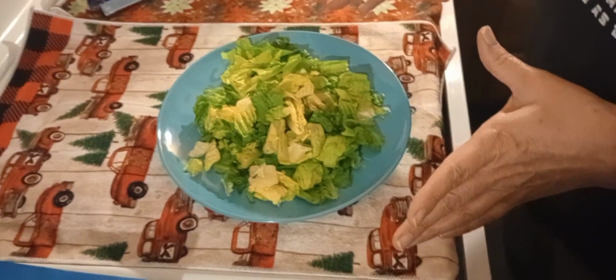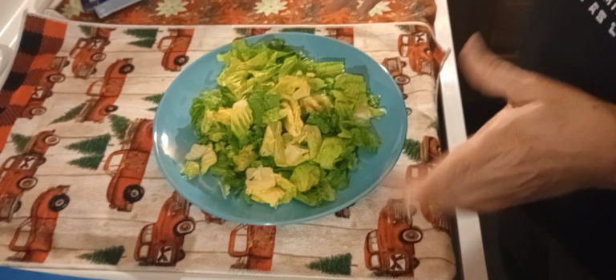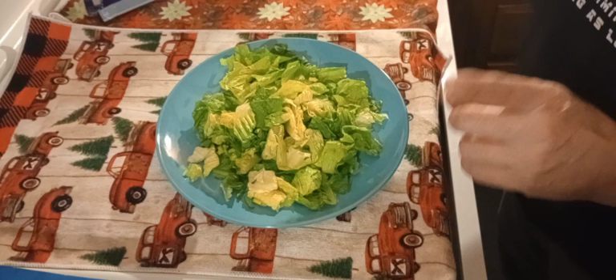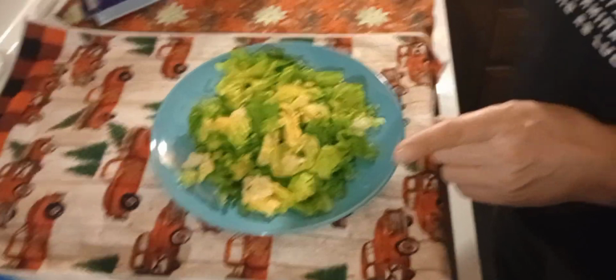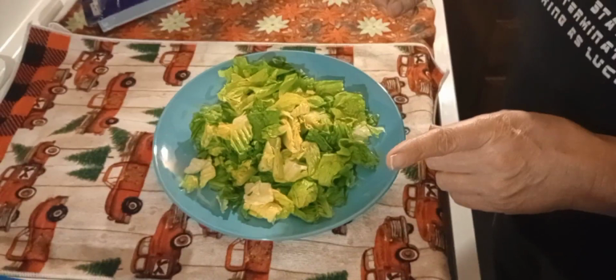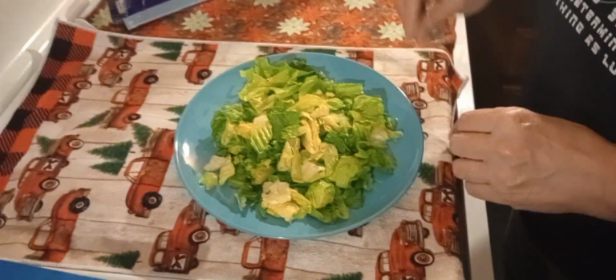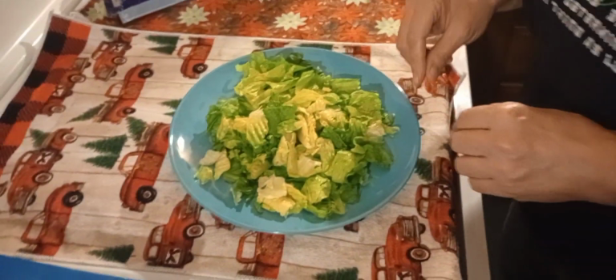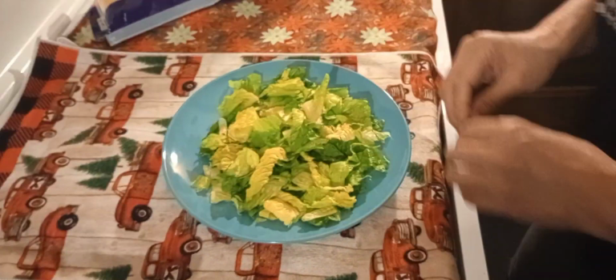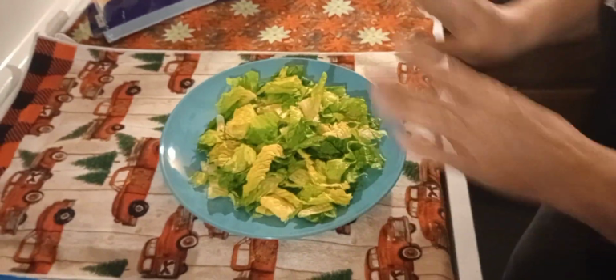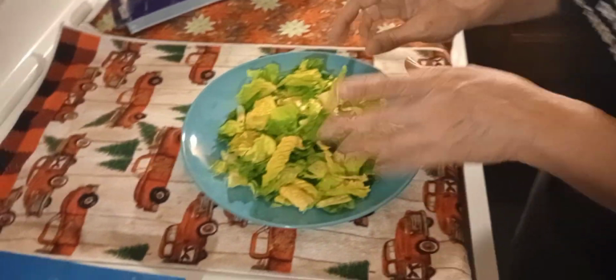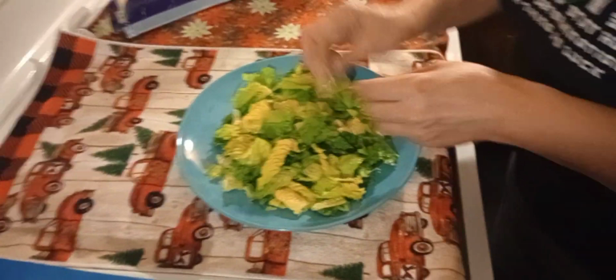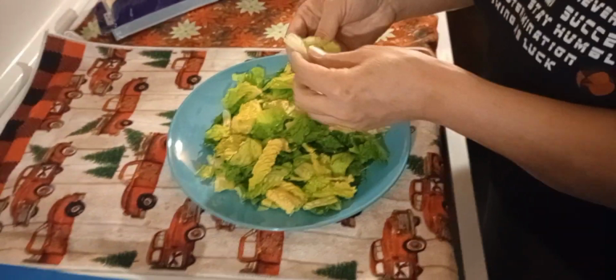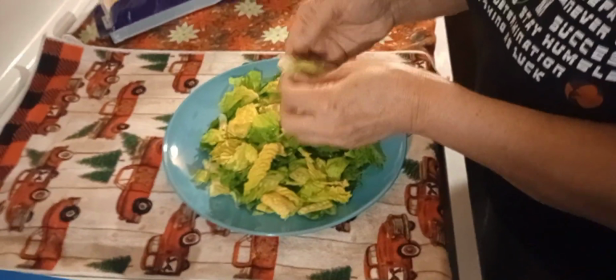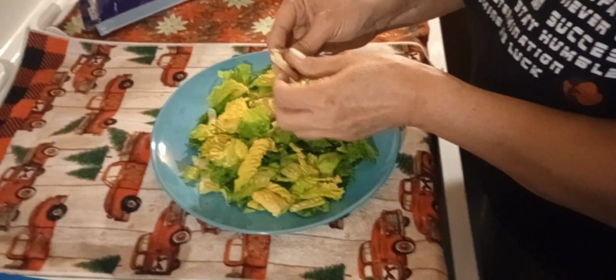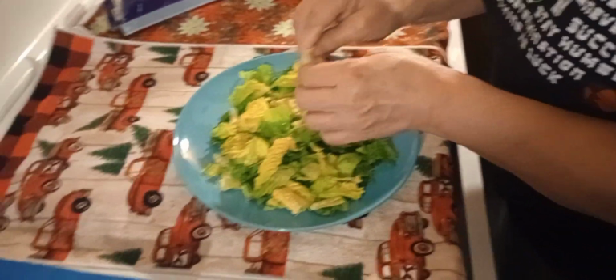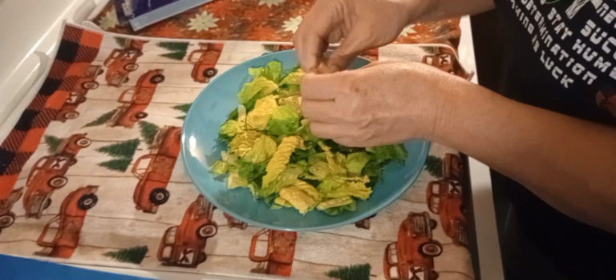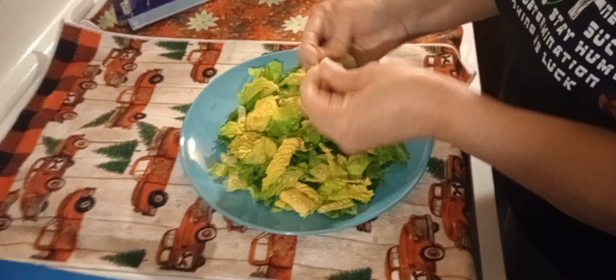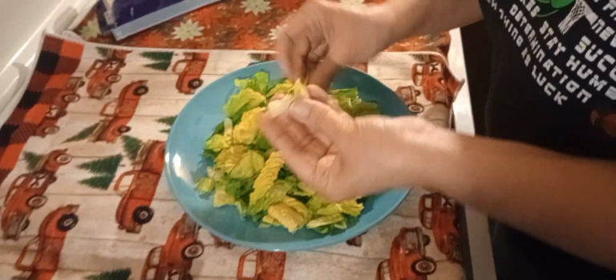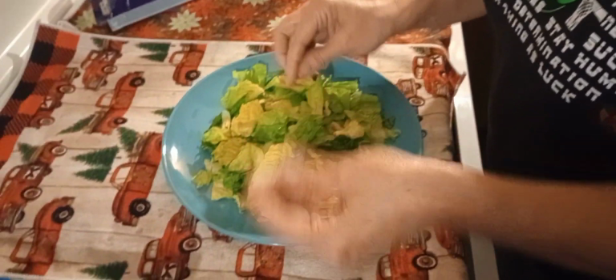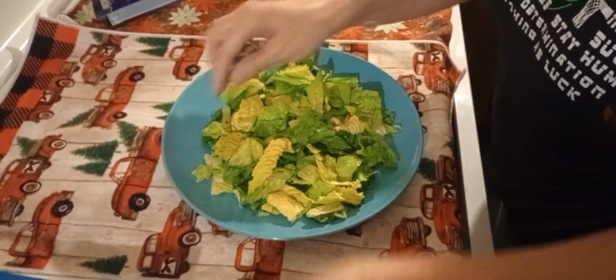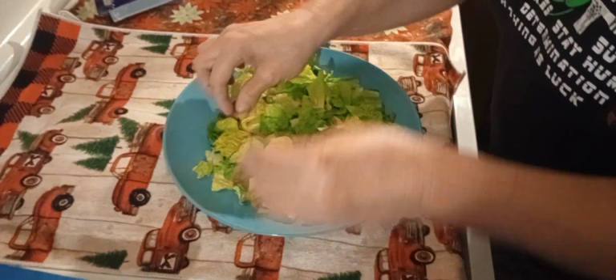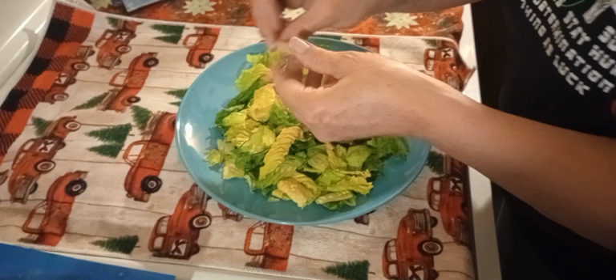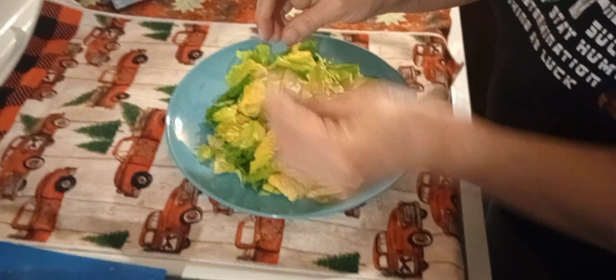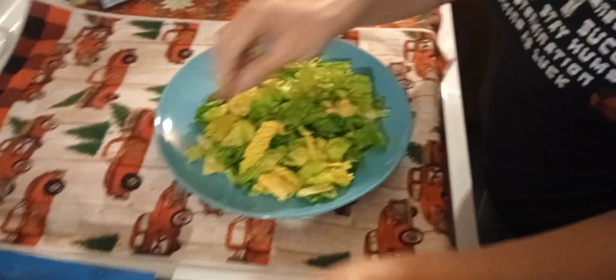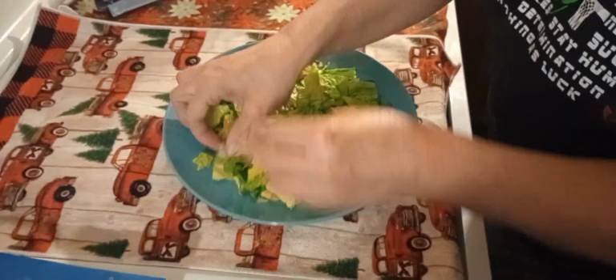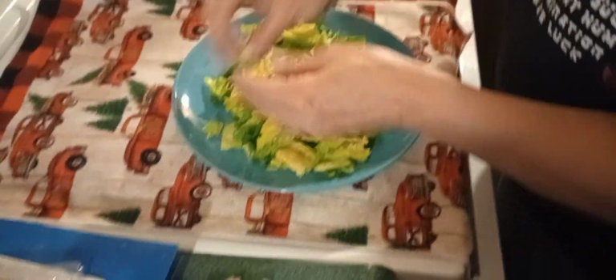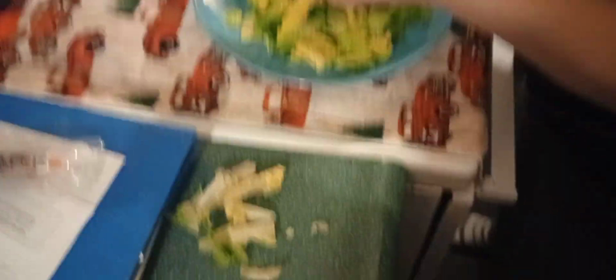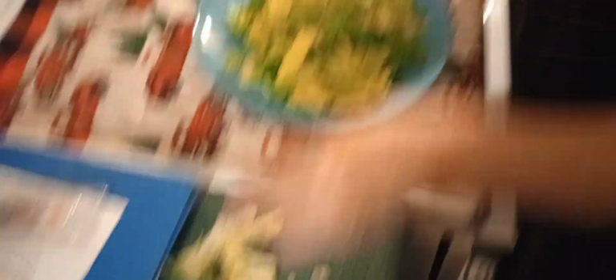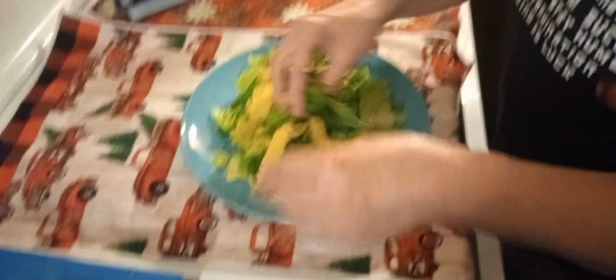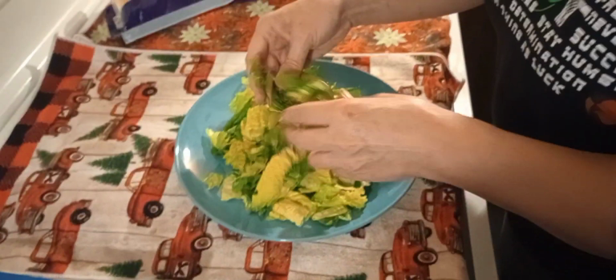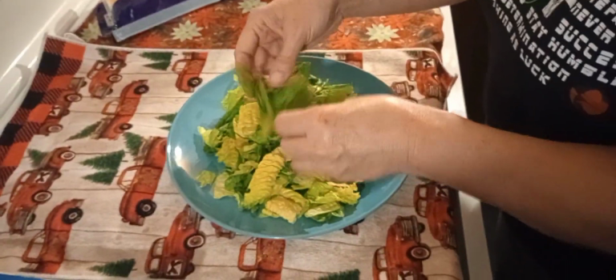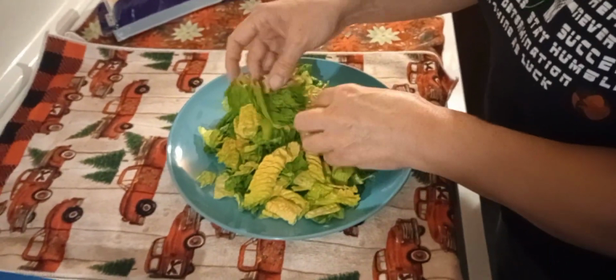Start with your lettuce — everybody's got that, right. First thing I do is take all these hard pieces out, because I don't like these hard pieces in a salad.